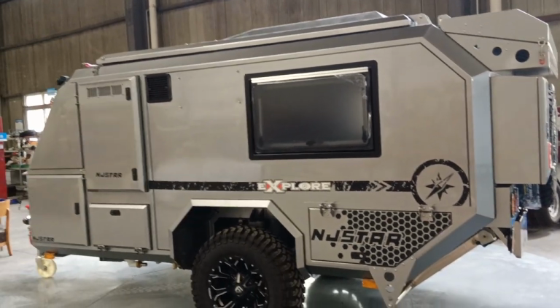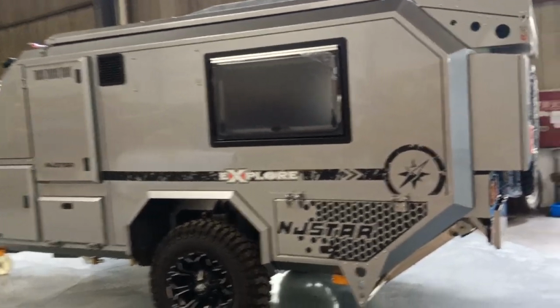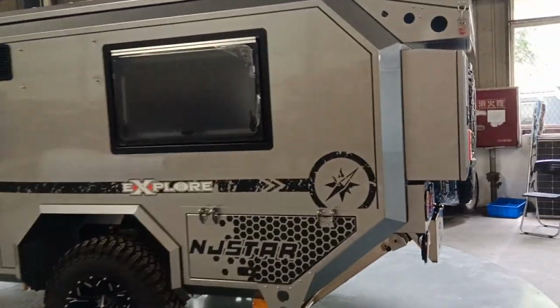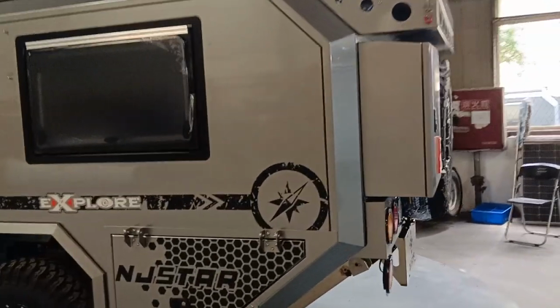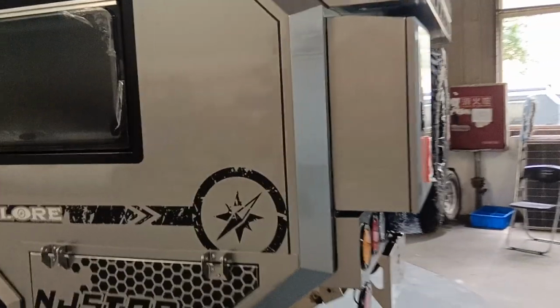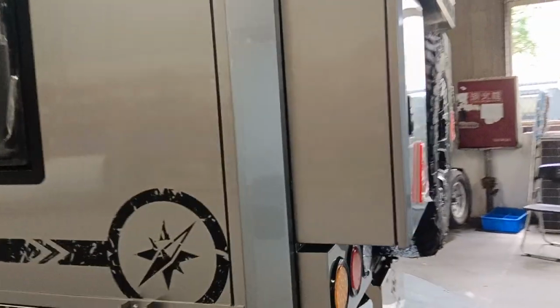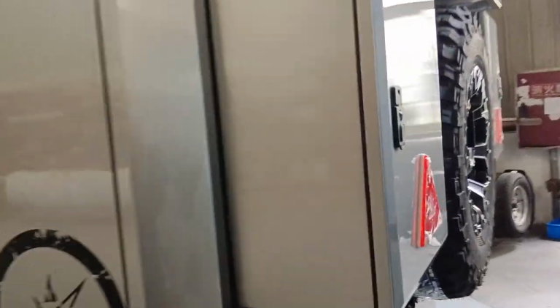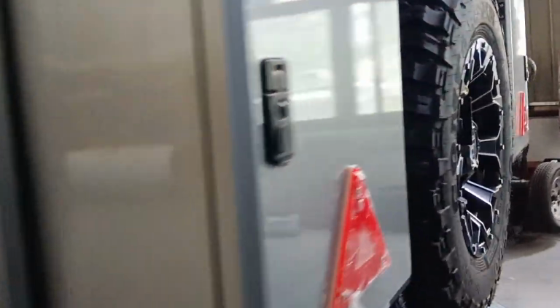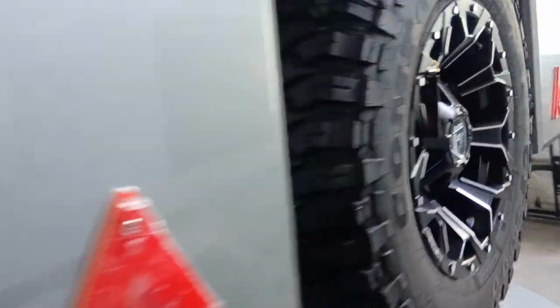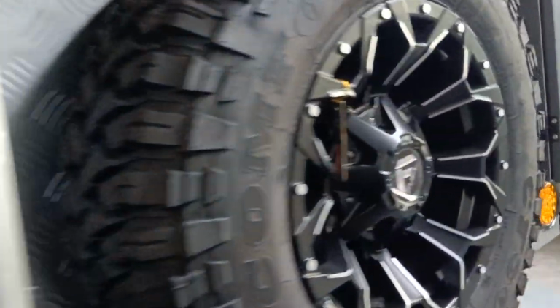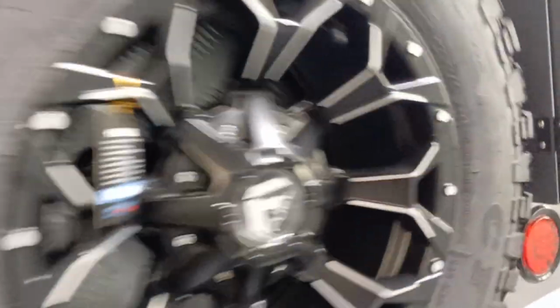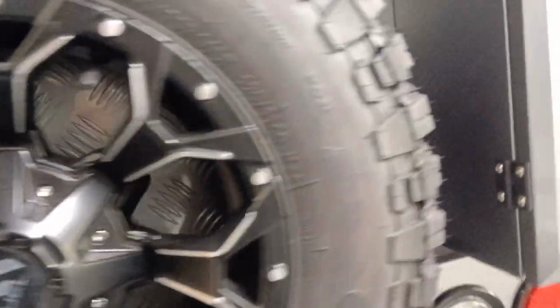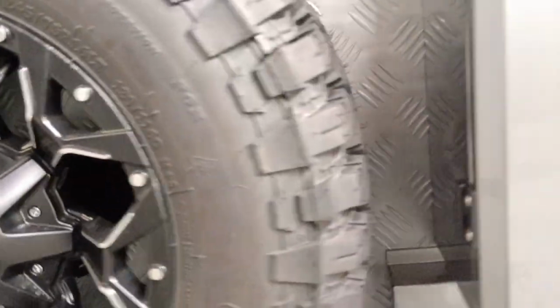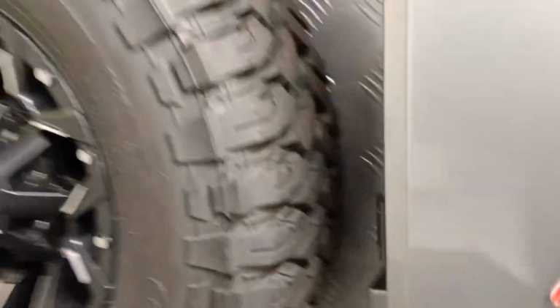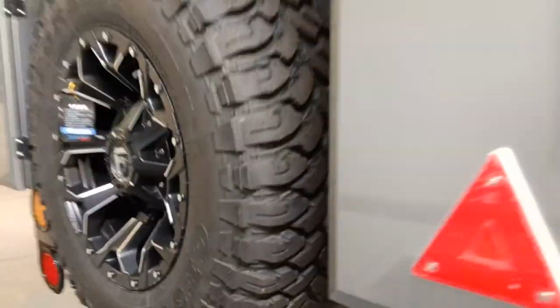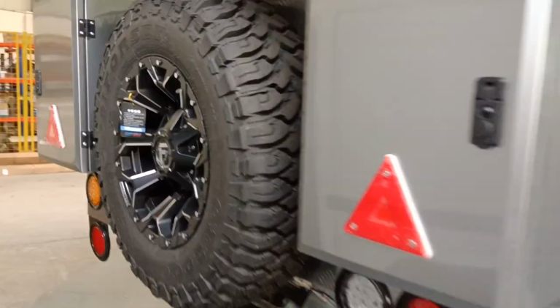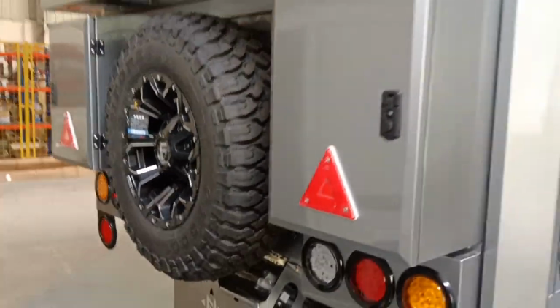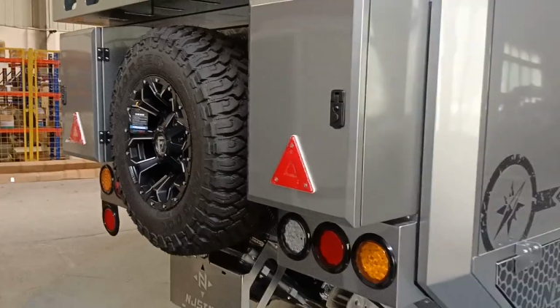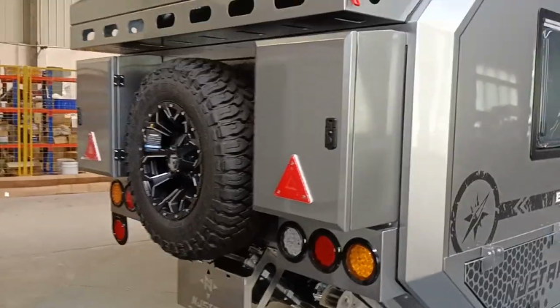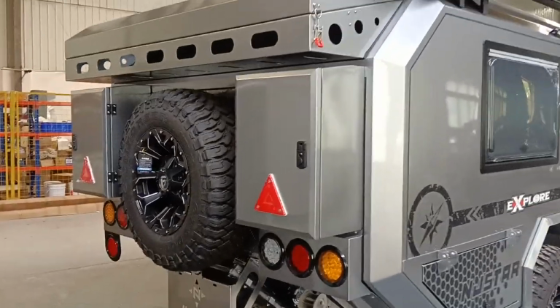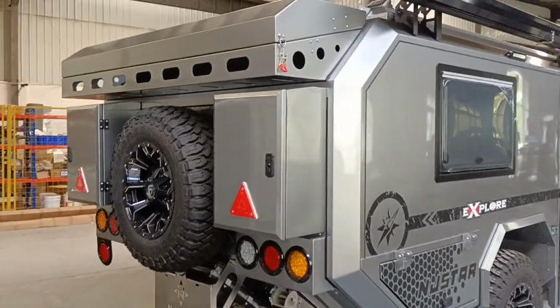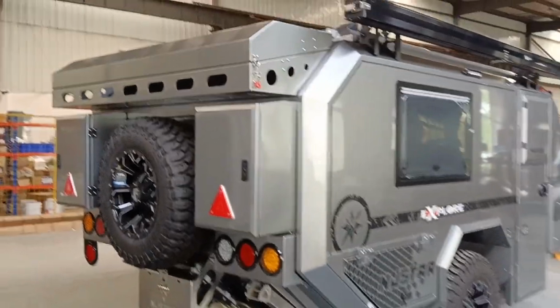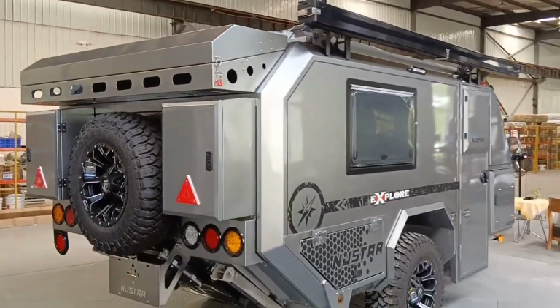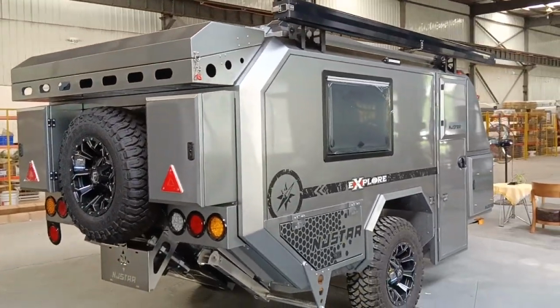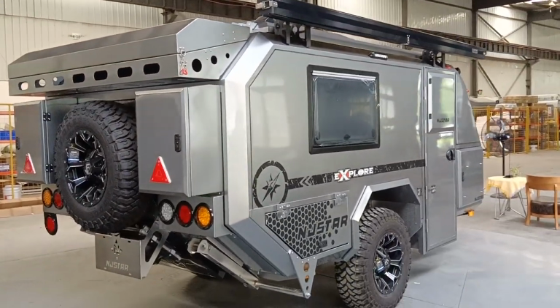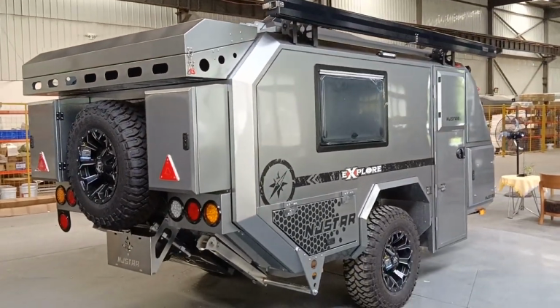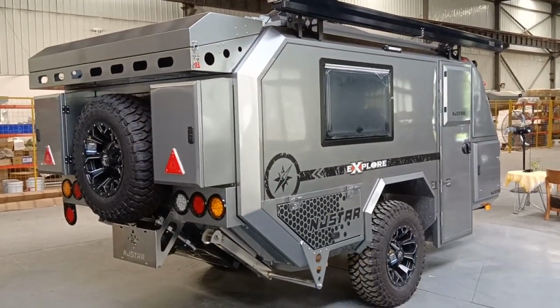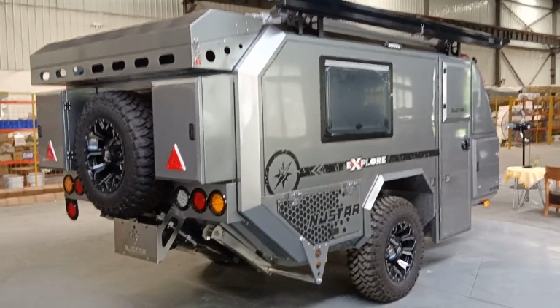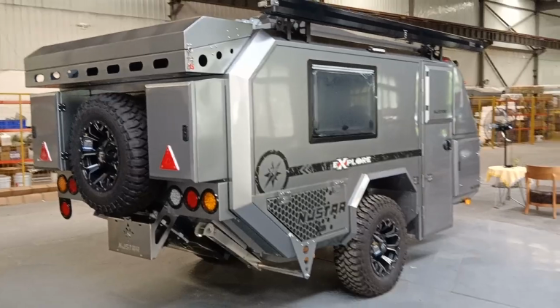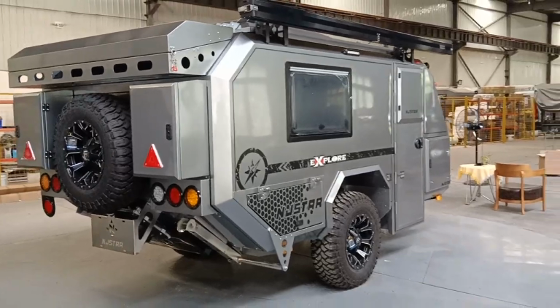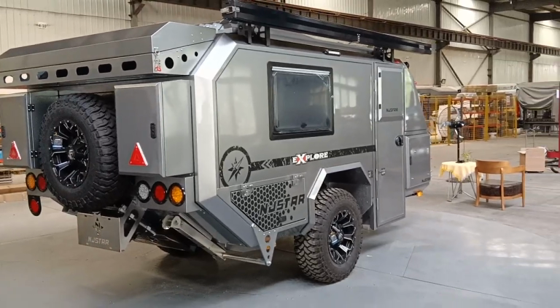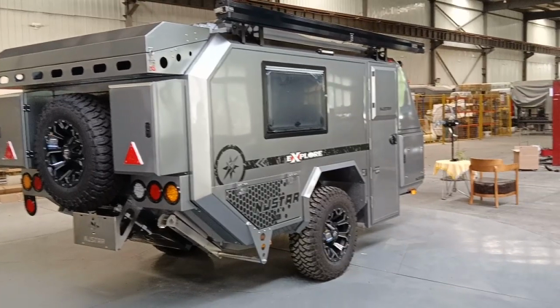Let's take a look at the back side. This is the back side, from this angle.